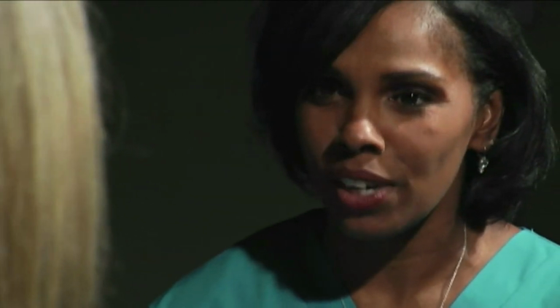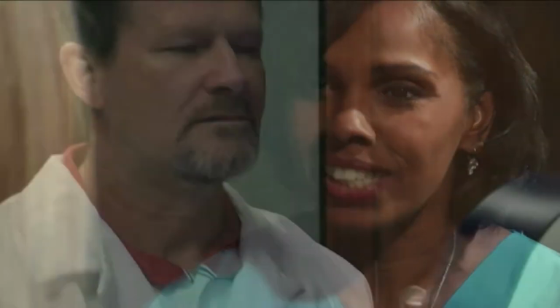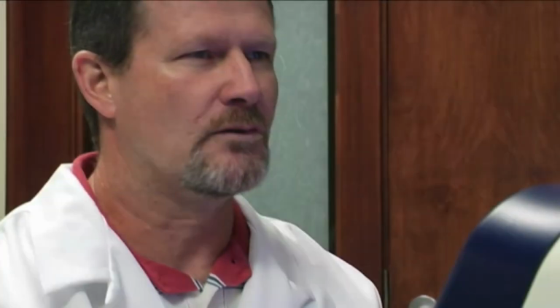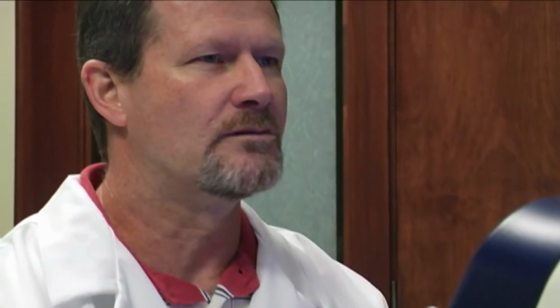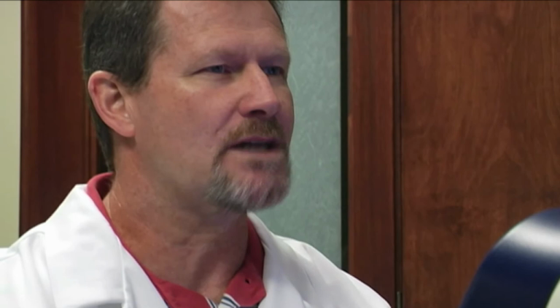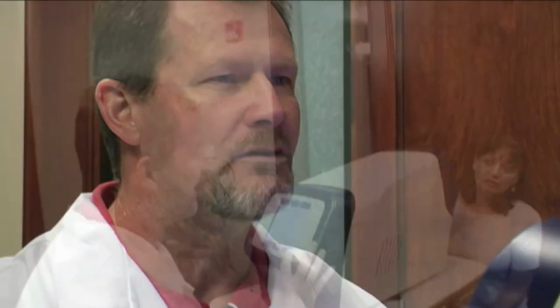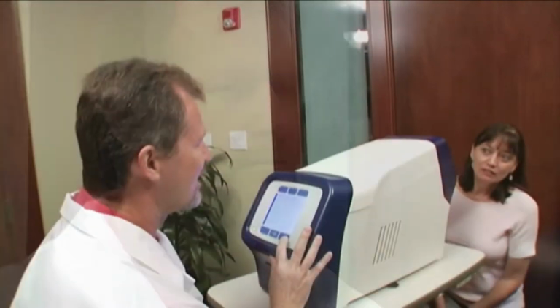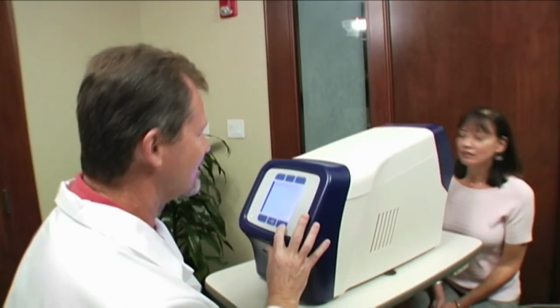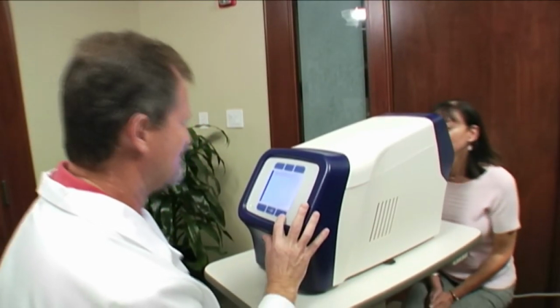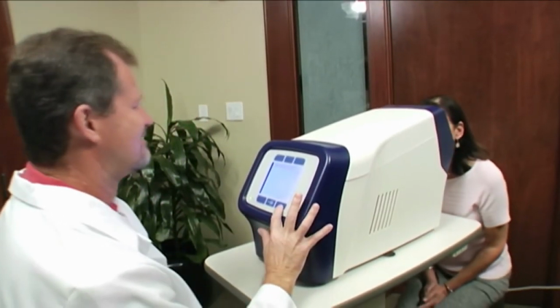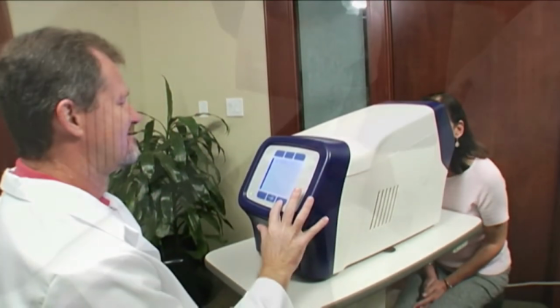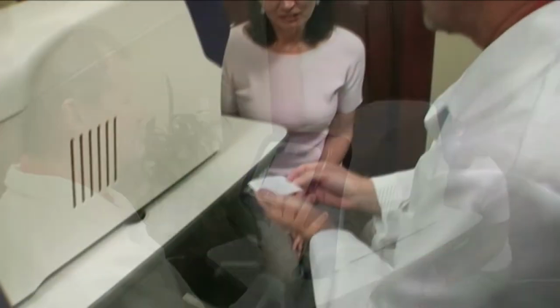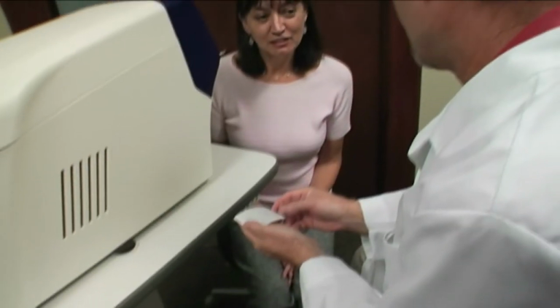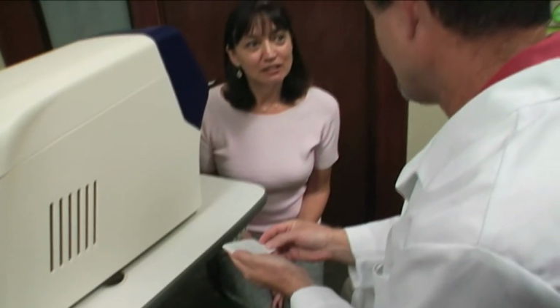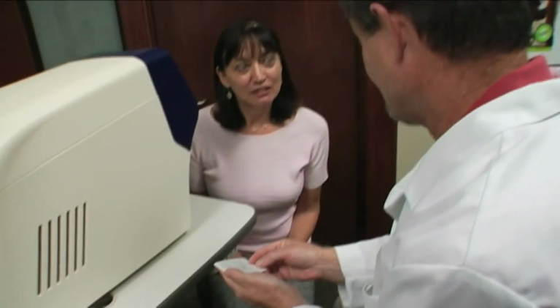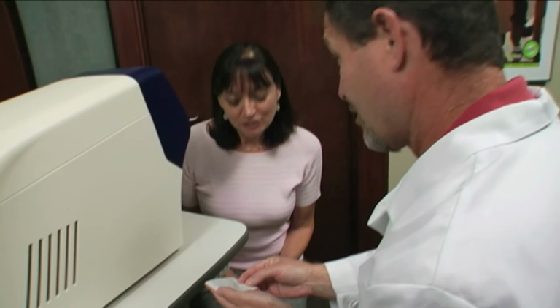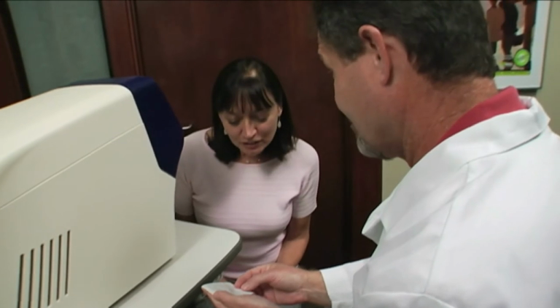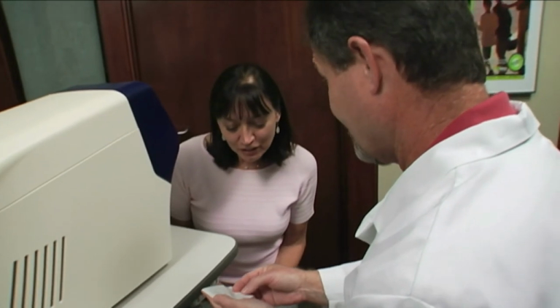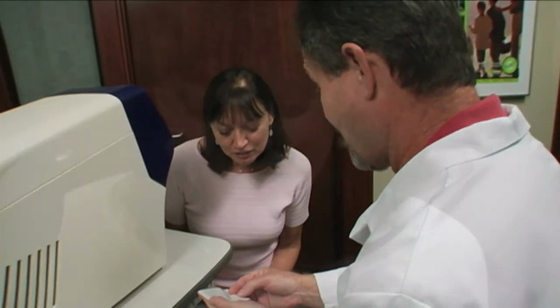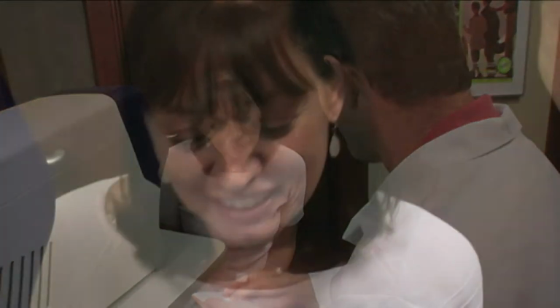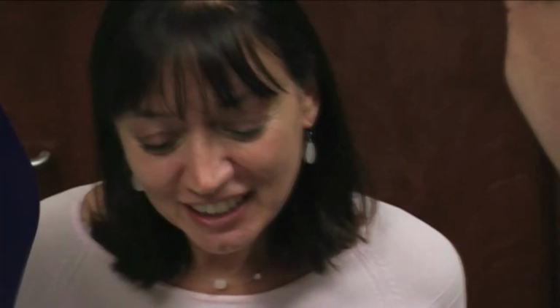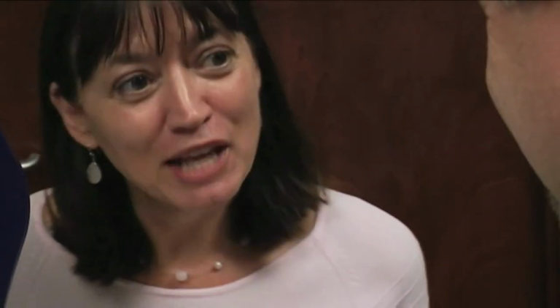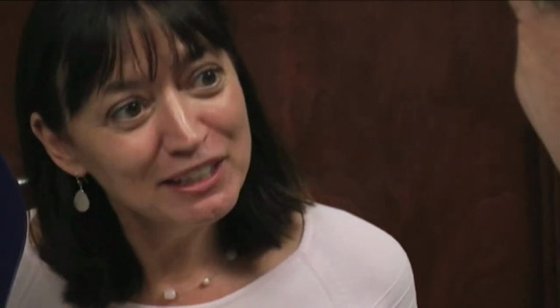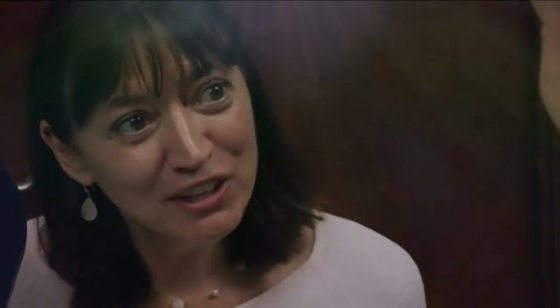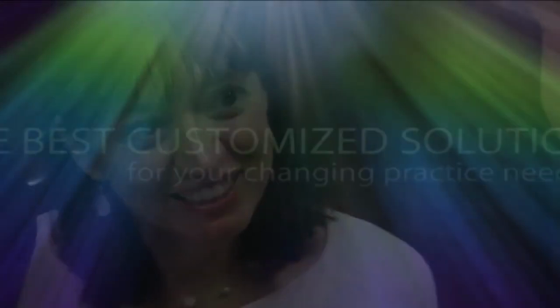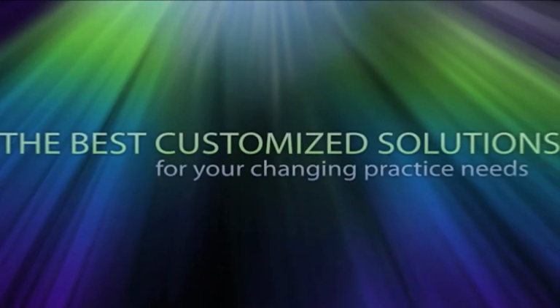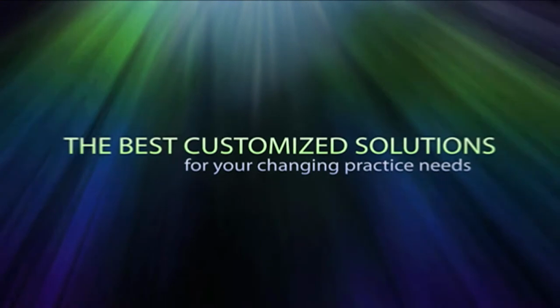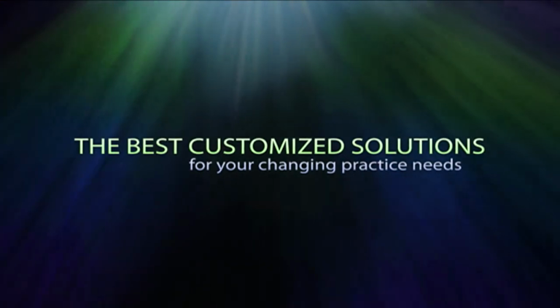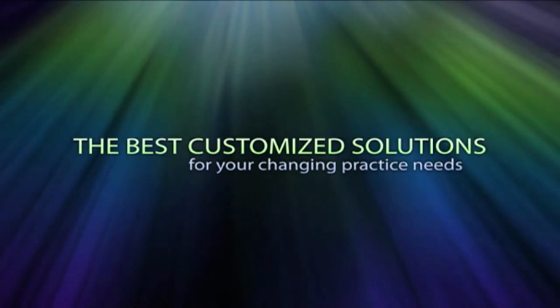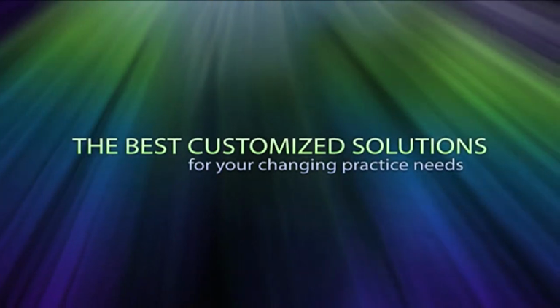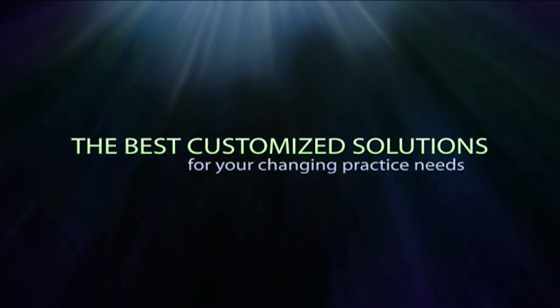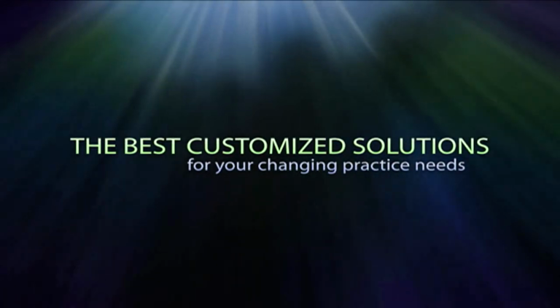In the final analysis, Marko innovation empowers you to concentrate on delivering the best patient care more effectively. At Marko, we don't sell you a product — we provide you with the best customized solutions for your changing practice needs.